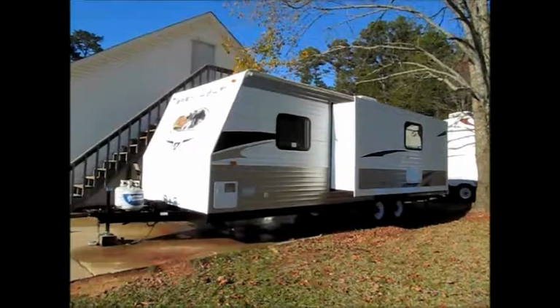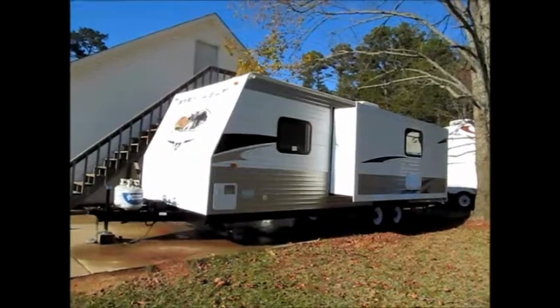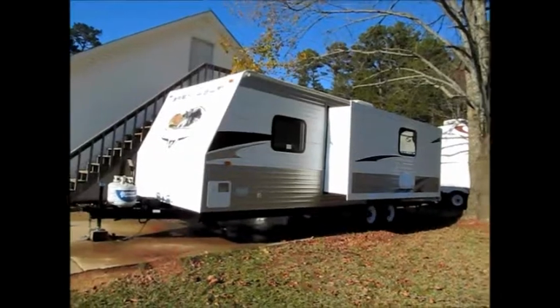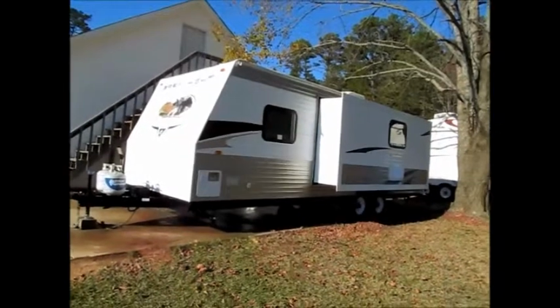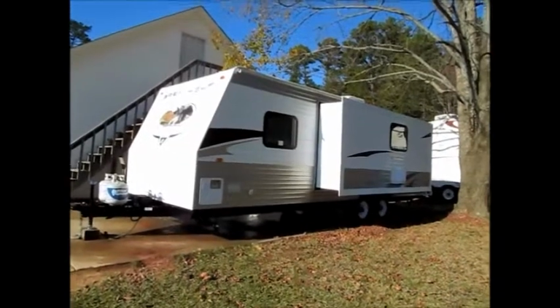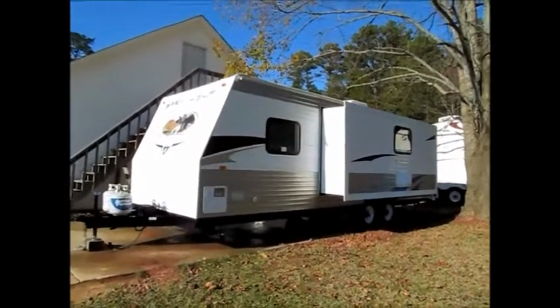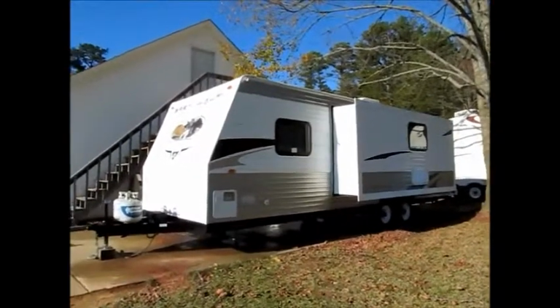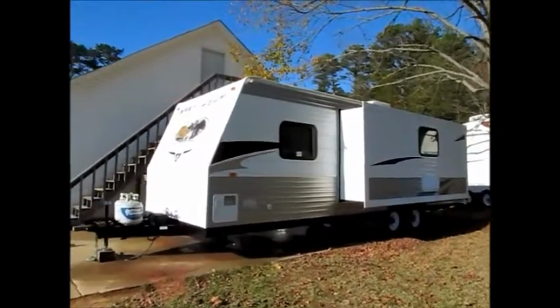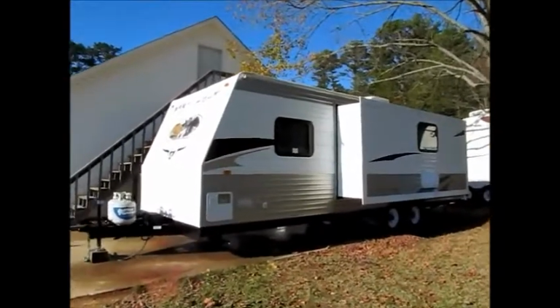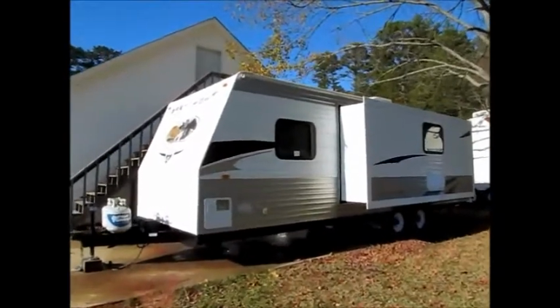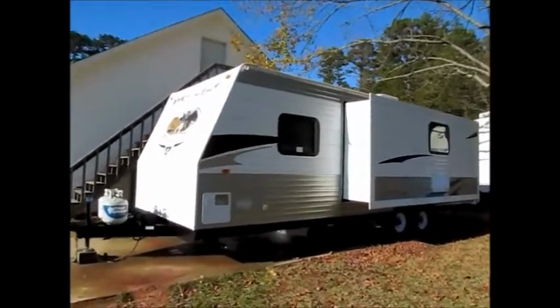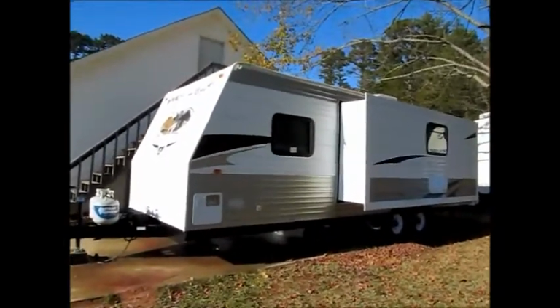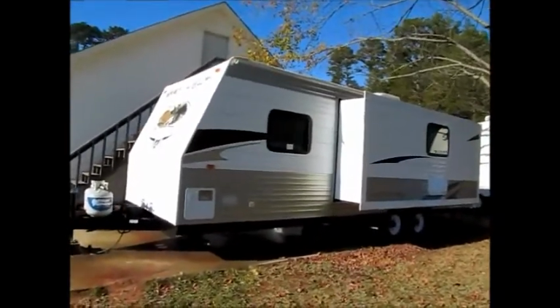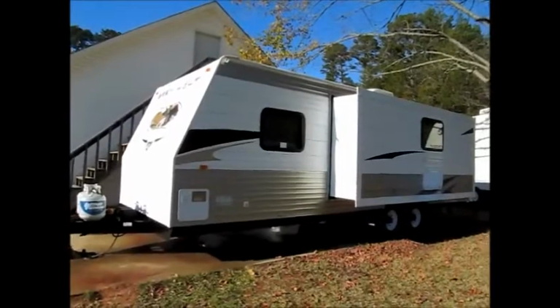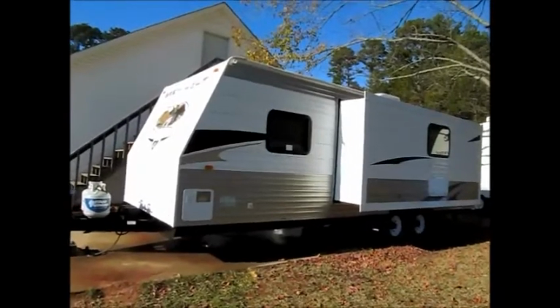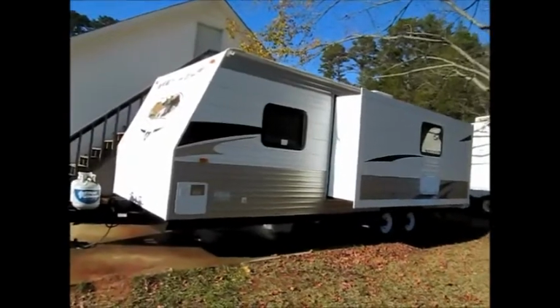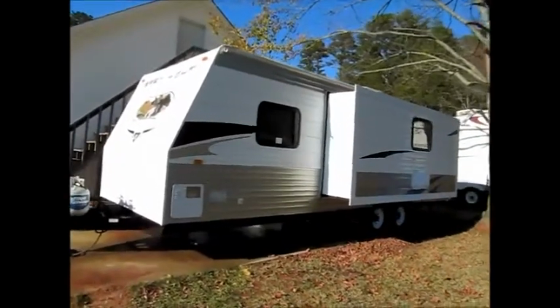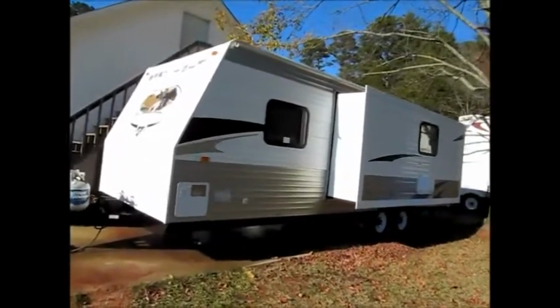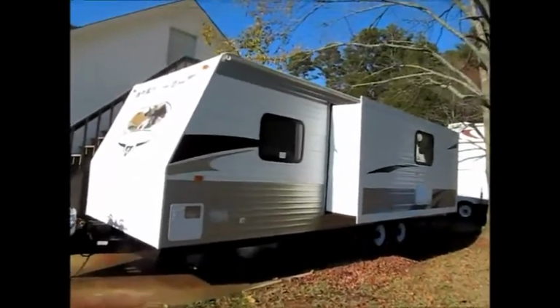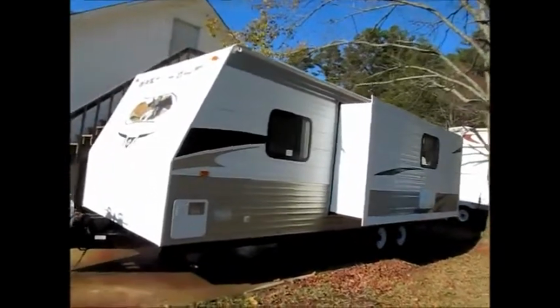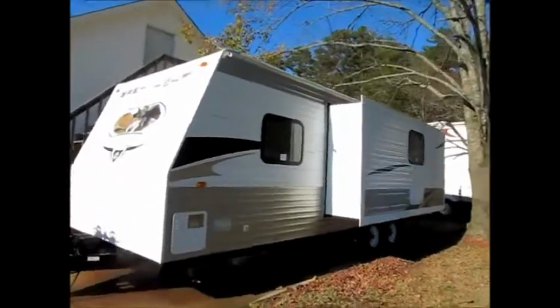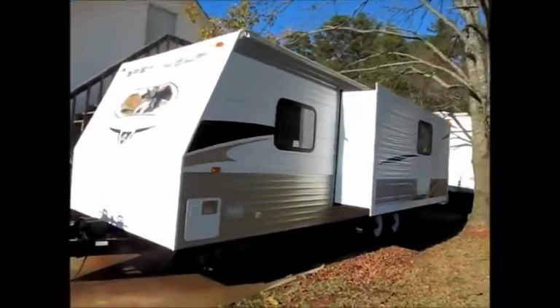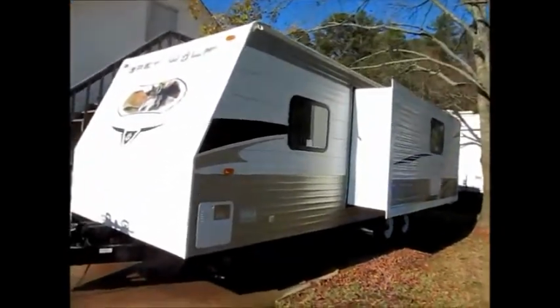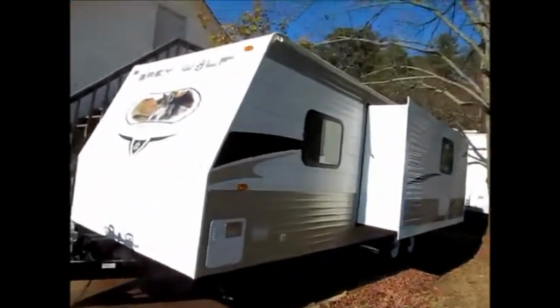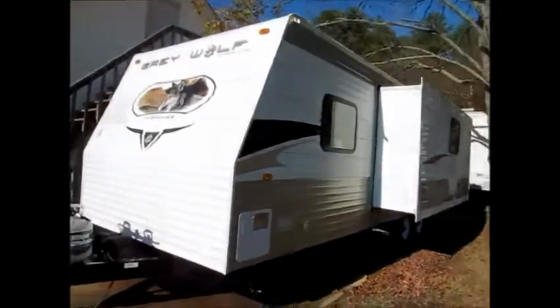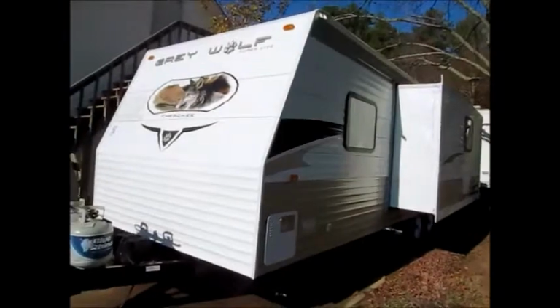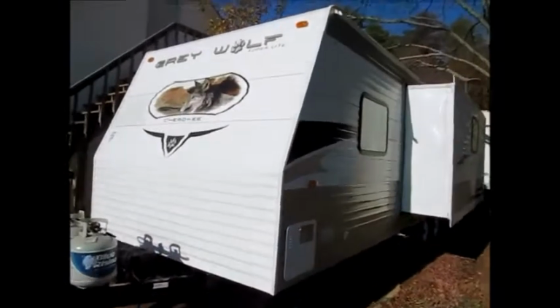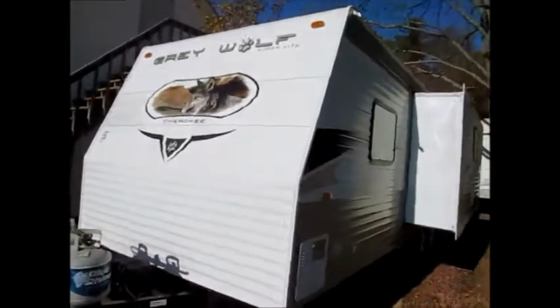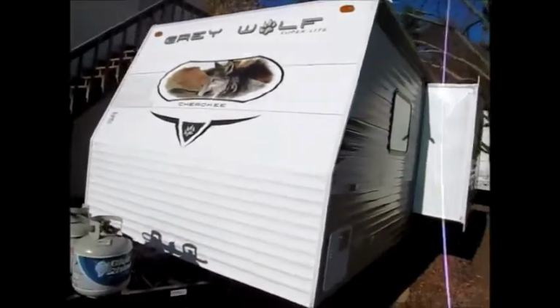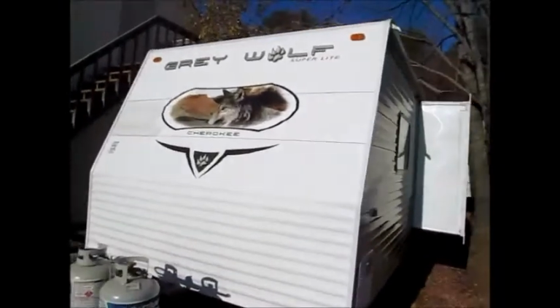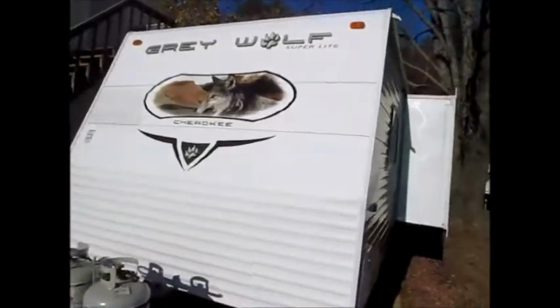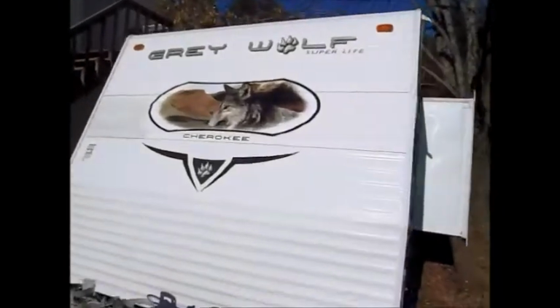This camper is a 2010 Cherokee Grey Wolf, model 26K. It's built by Forest River and is half ton towable.